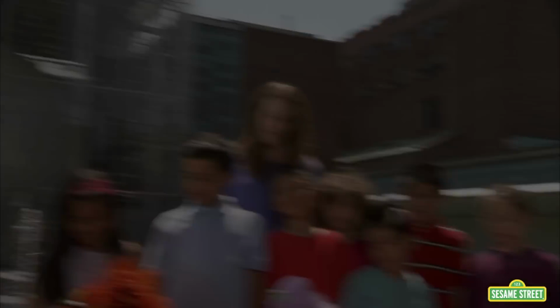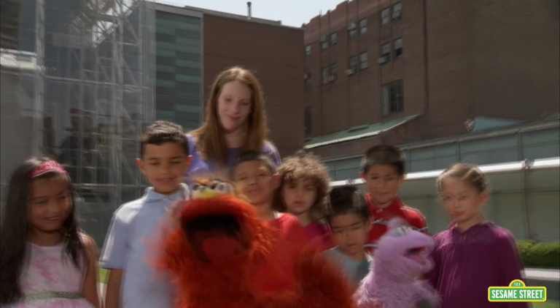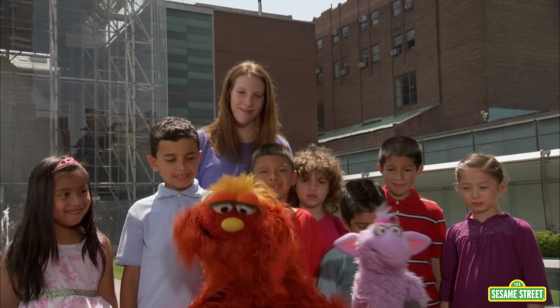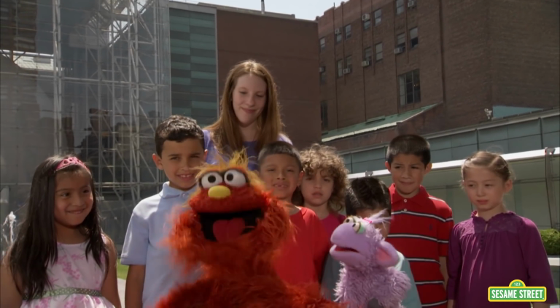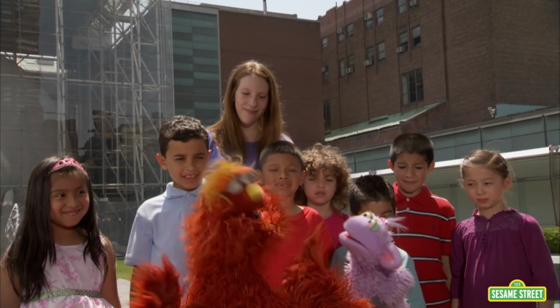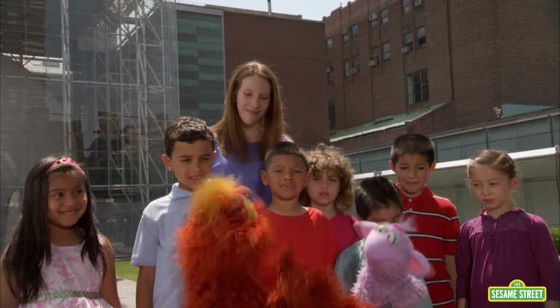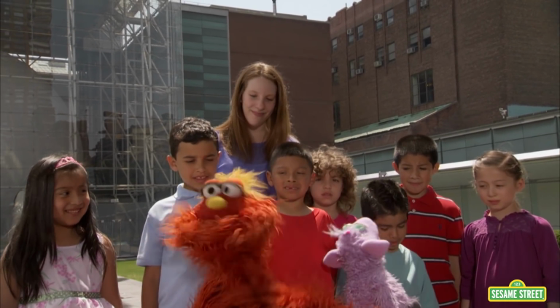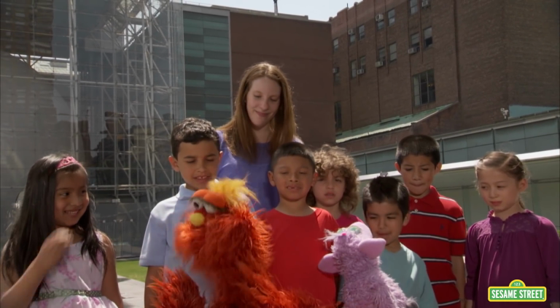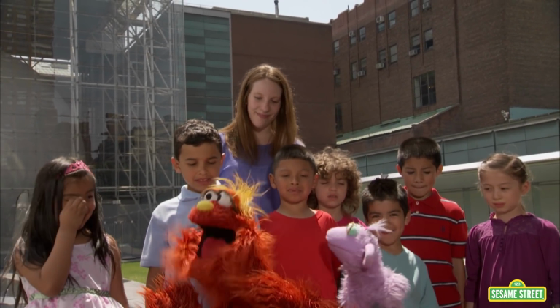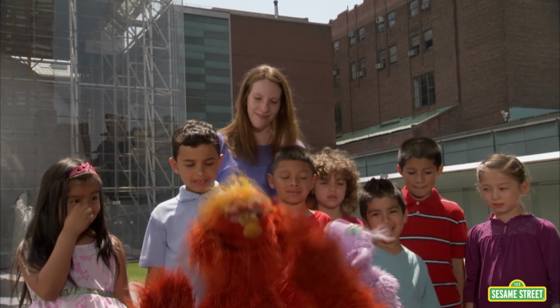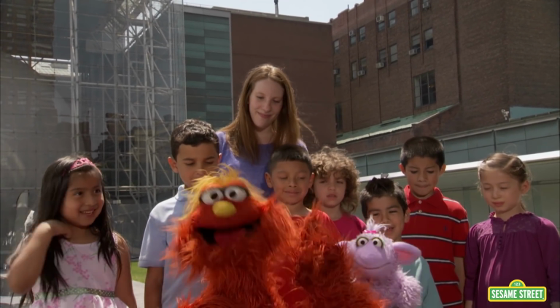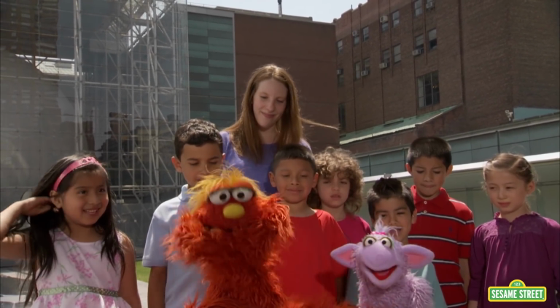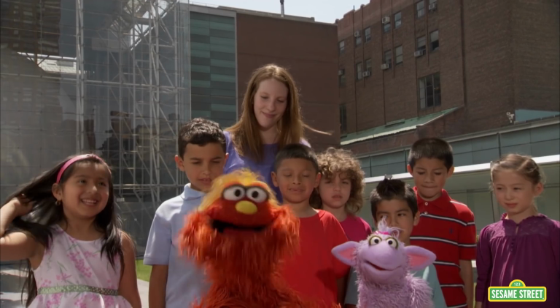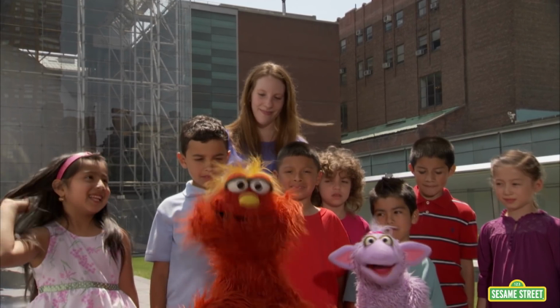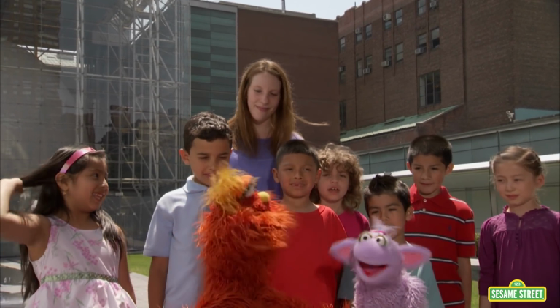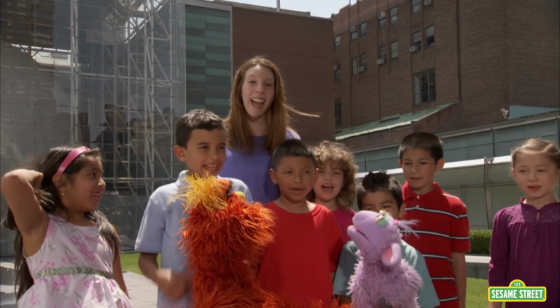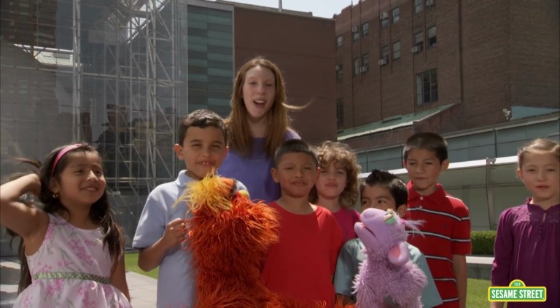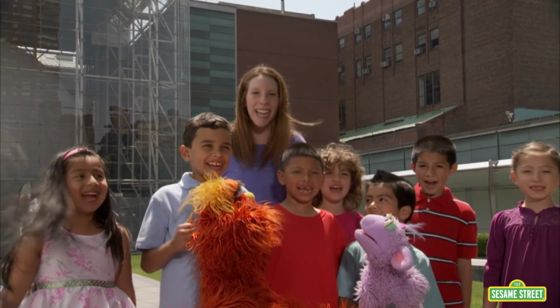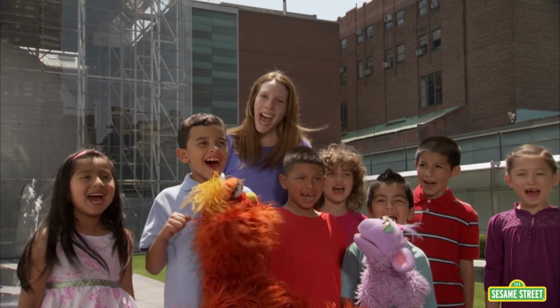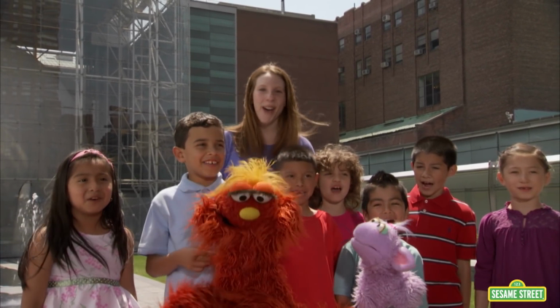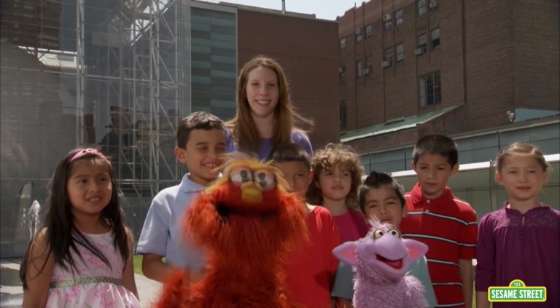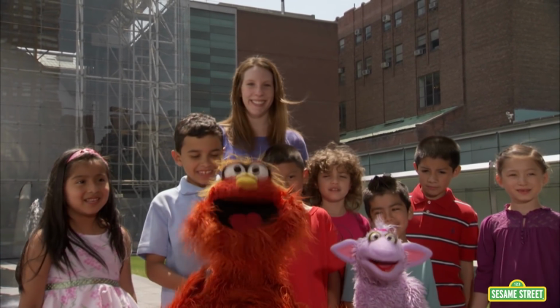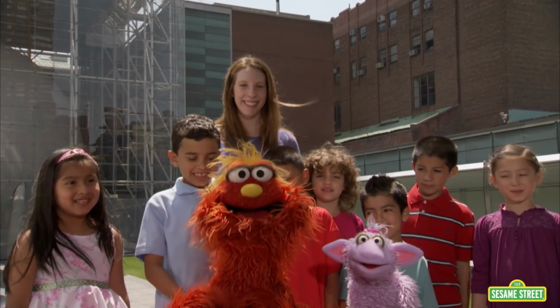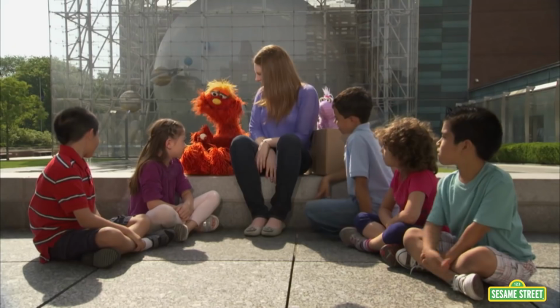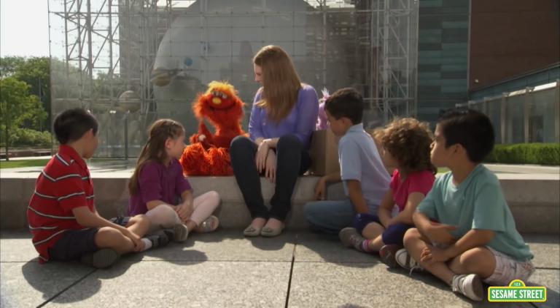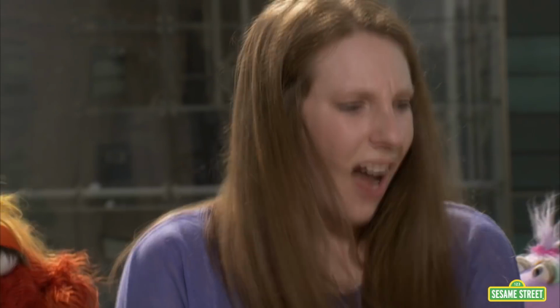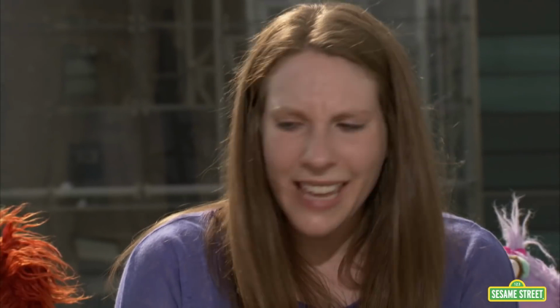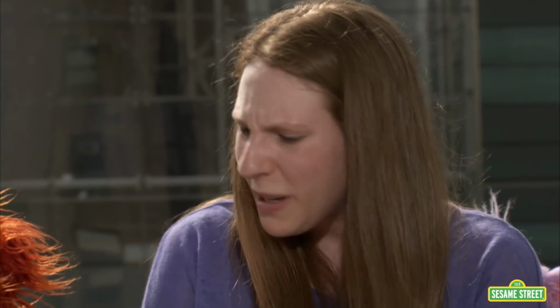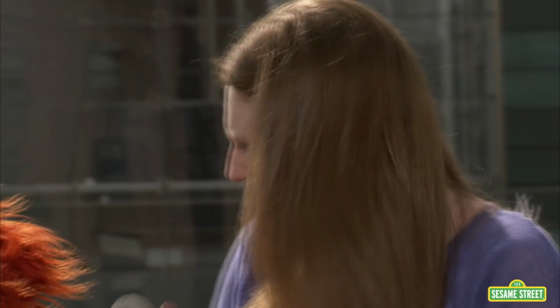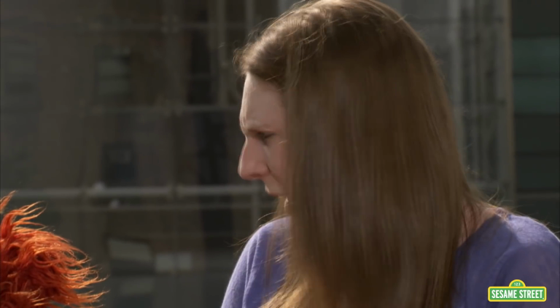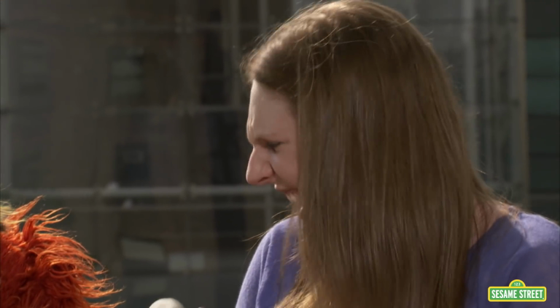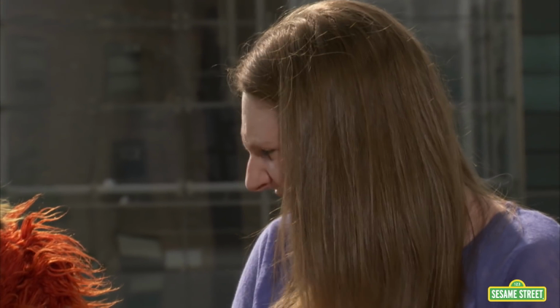Hey, American Museum of Natural History Science and Nature program! What makes a ball bouncy? Why won't this ball bounce? I think that's because this clay ball is not elastic.